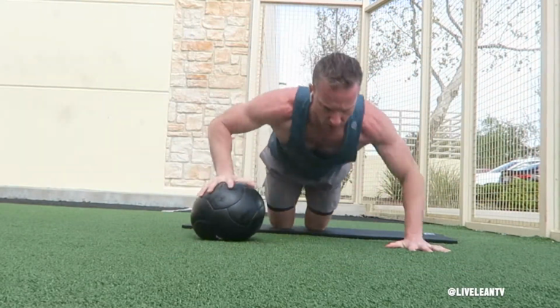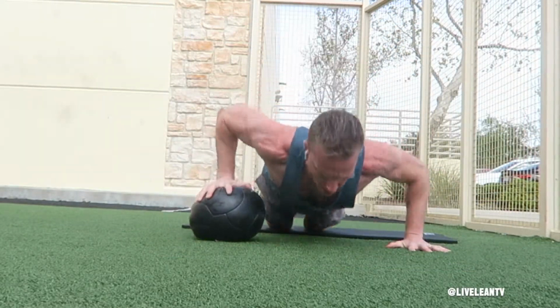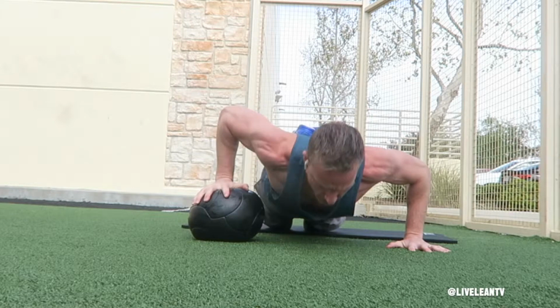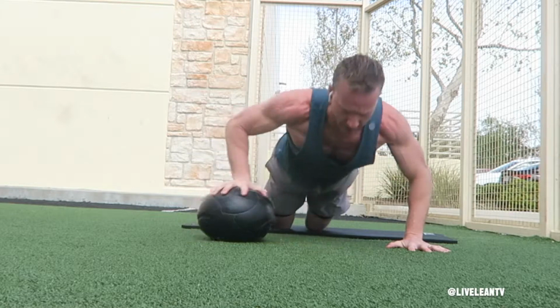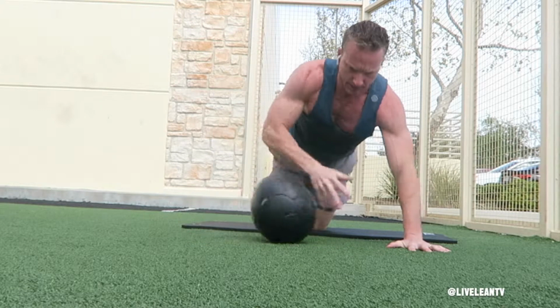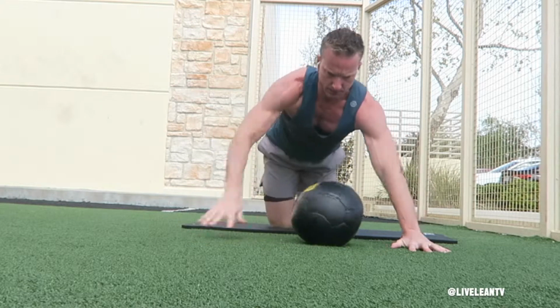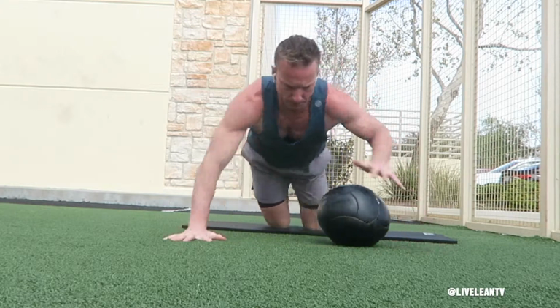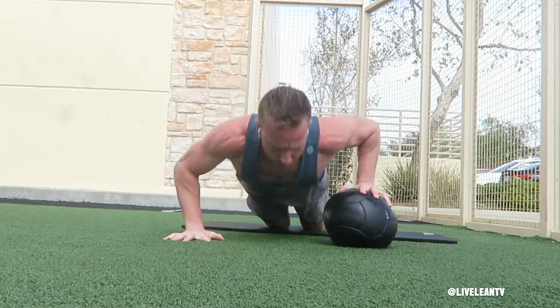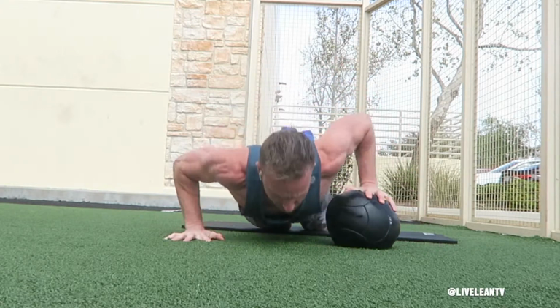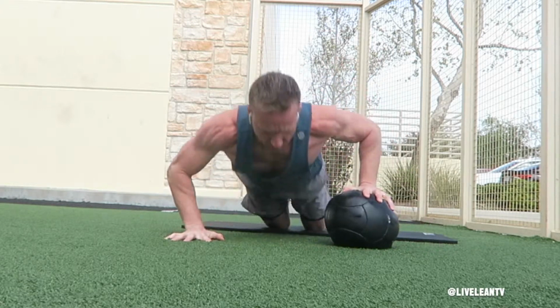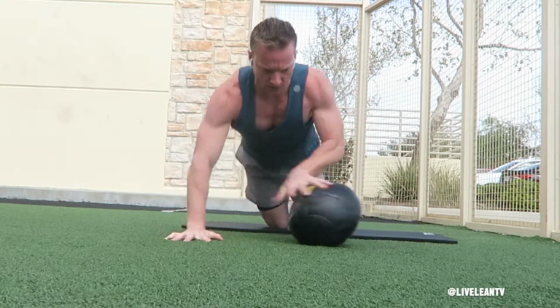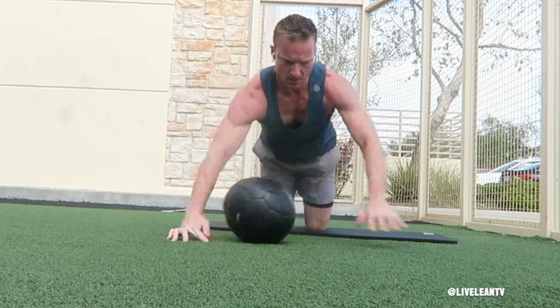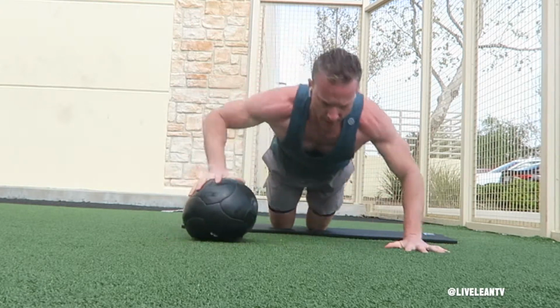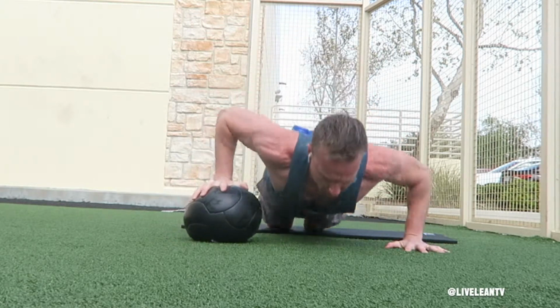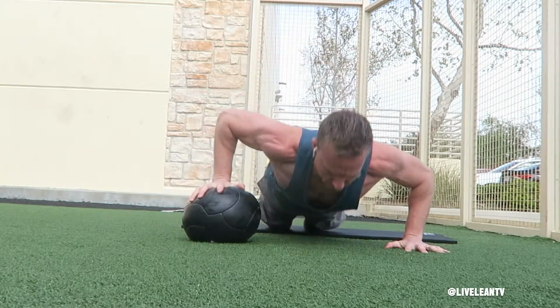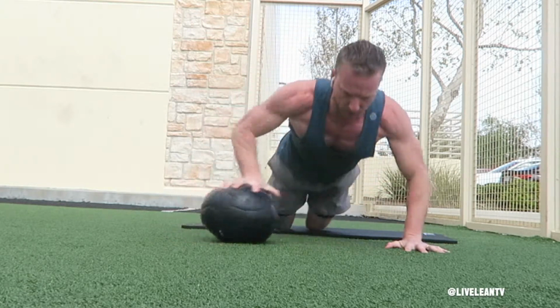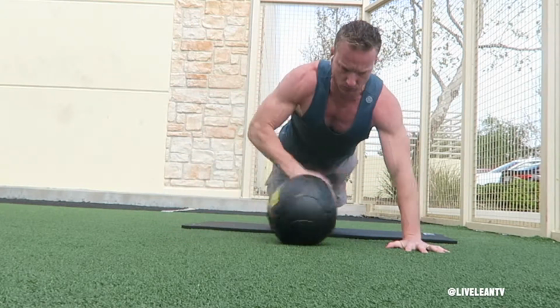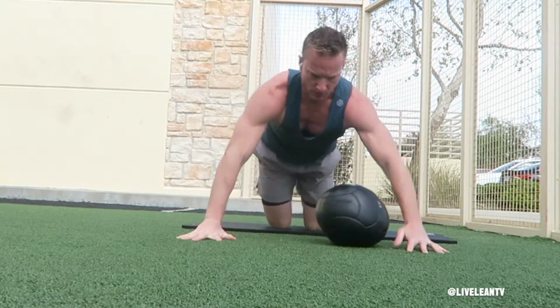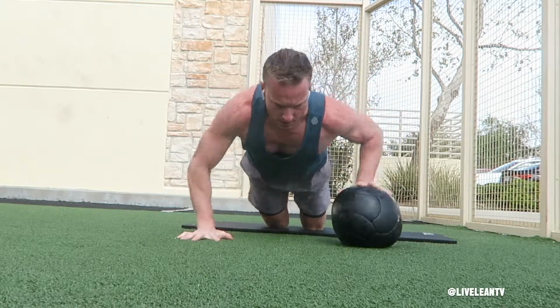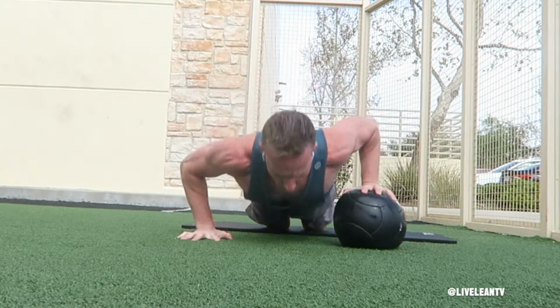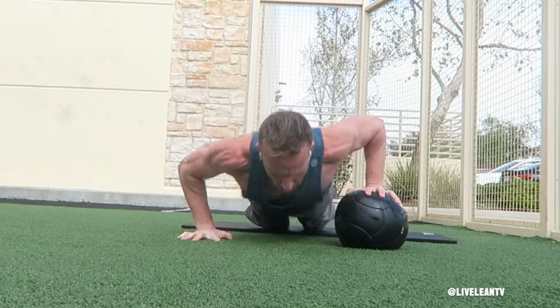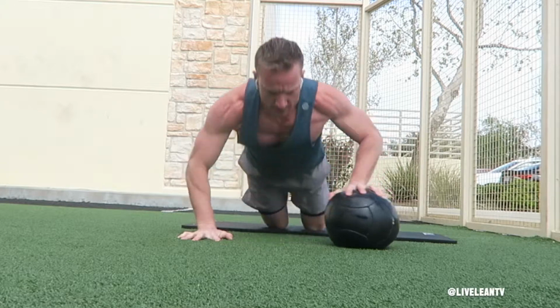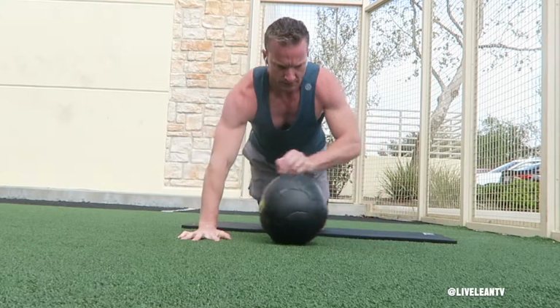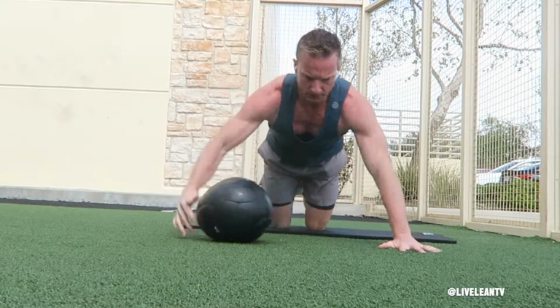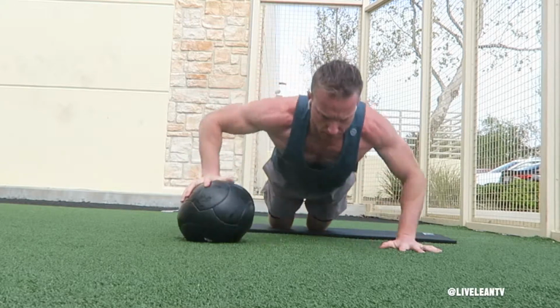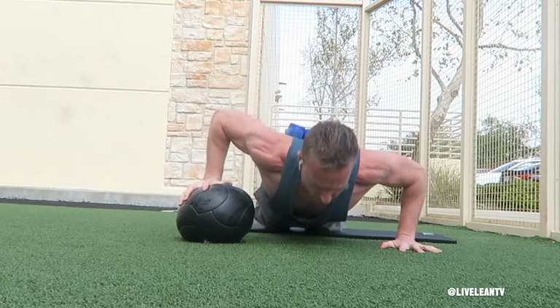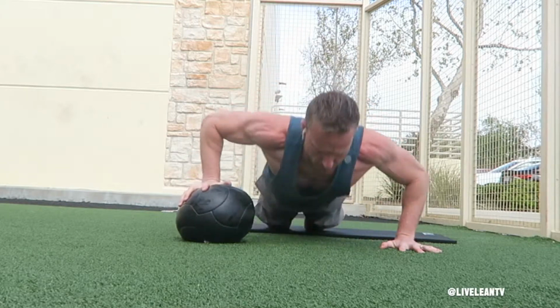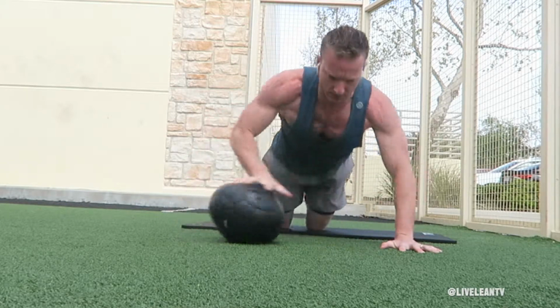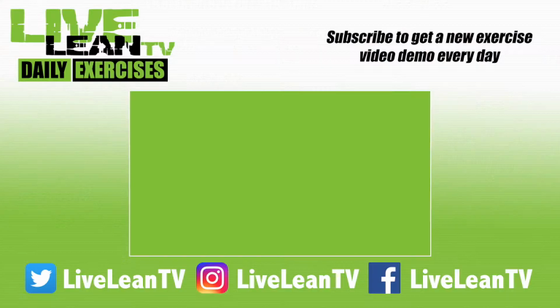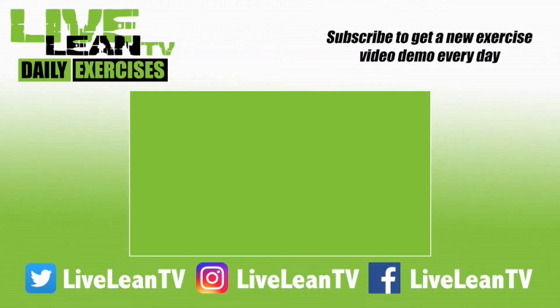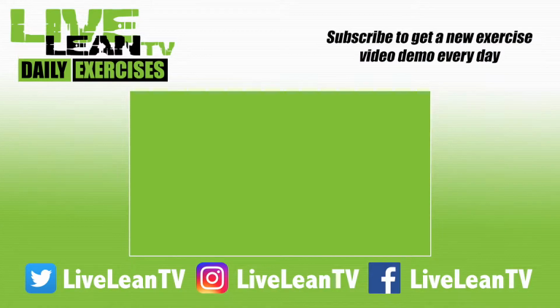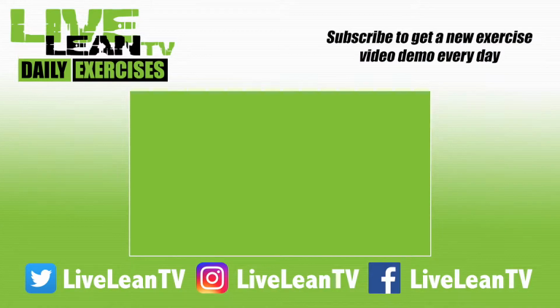Stop the medicine ball with the other hand by placing it on top of the medicine ball. Complete another push-up, then roll the medicine ball back to the other hand. Repeat for the desired reps.